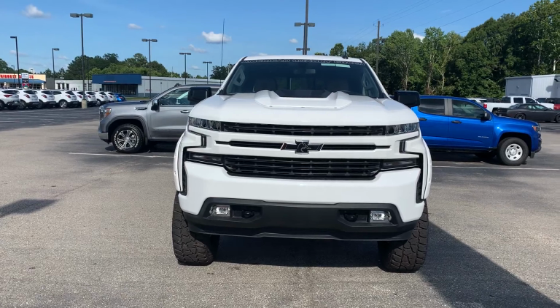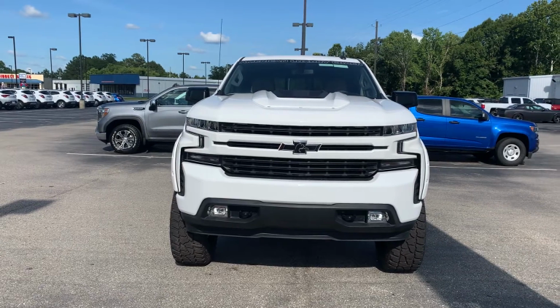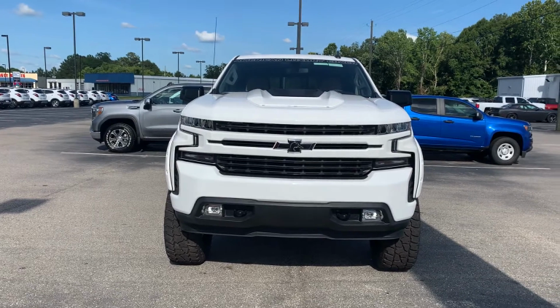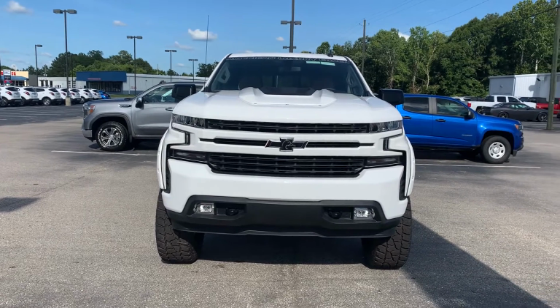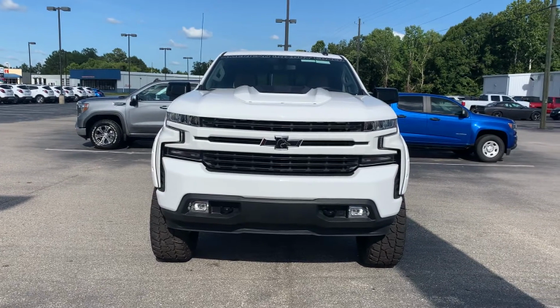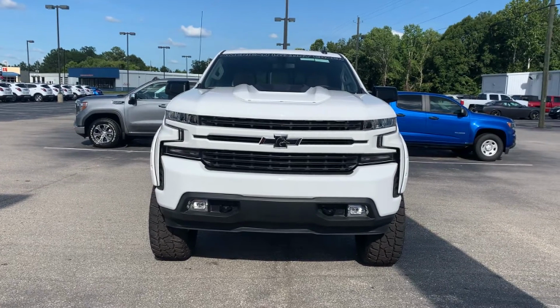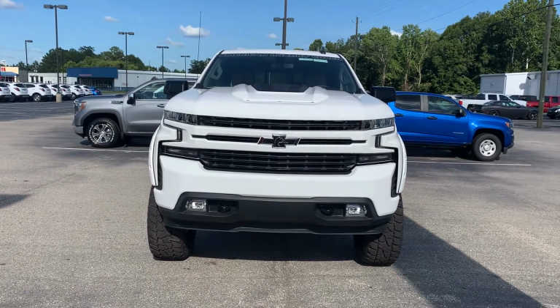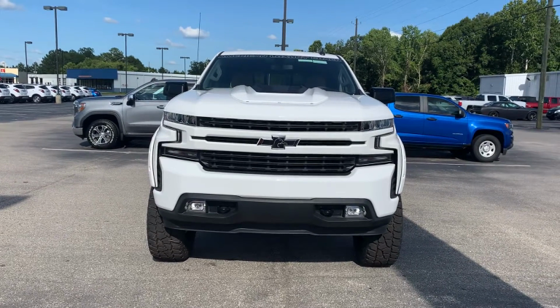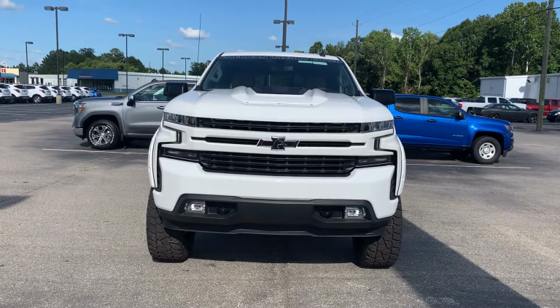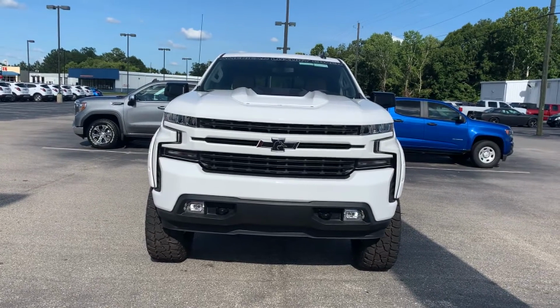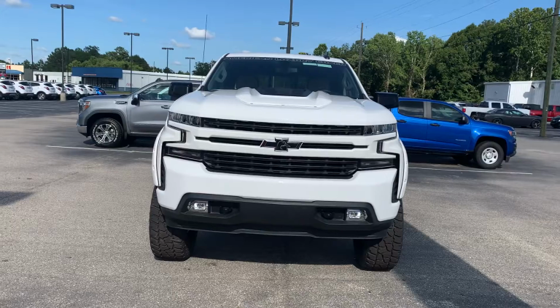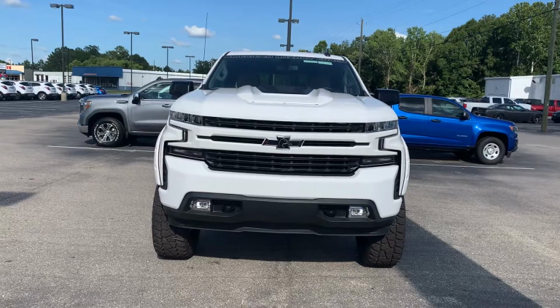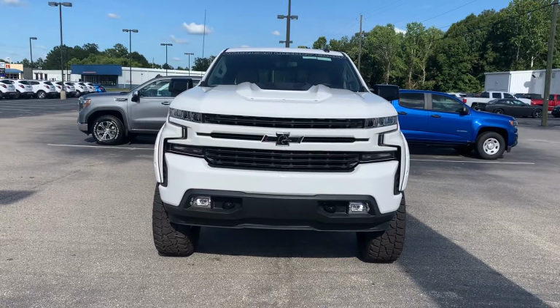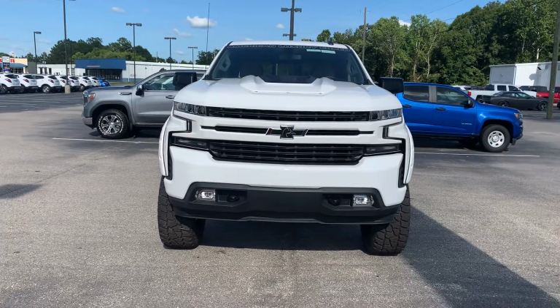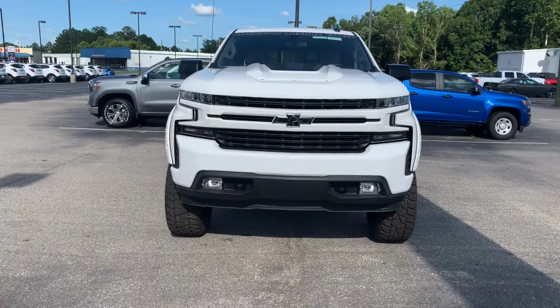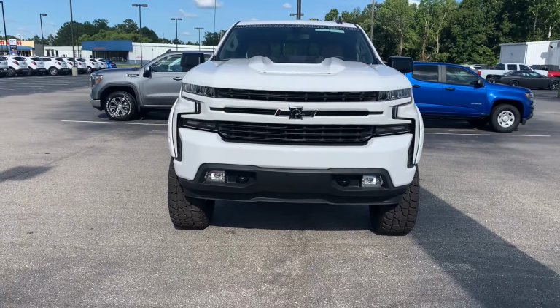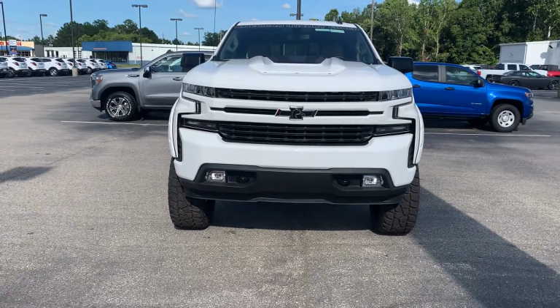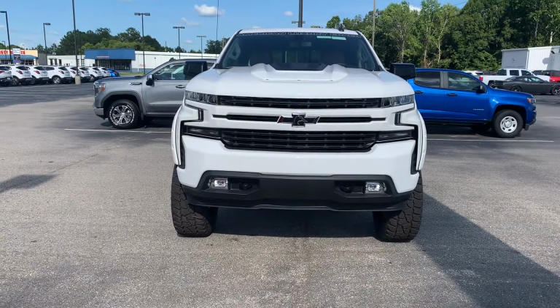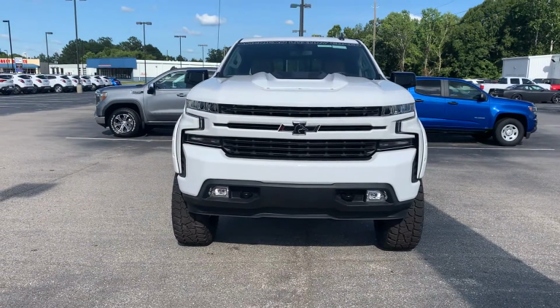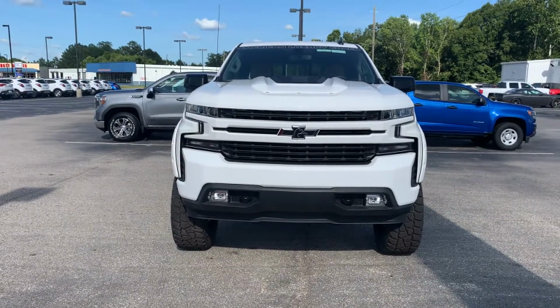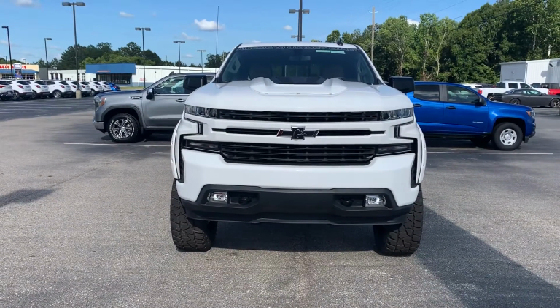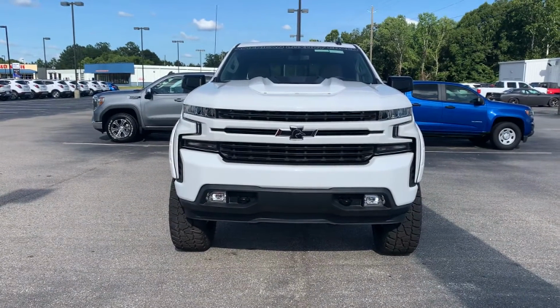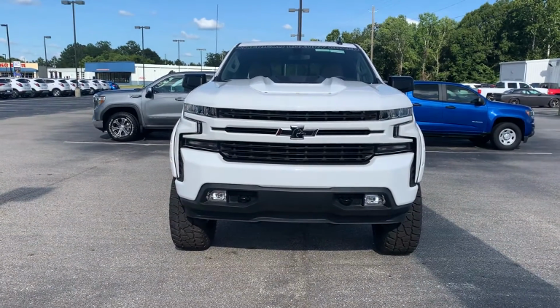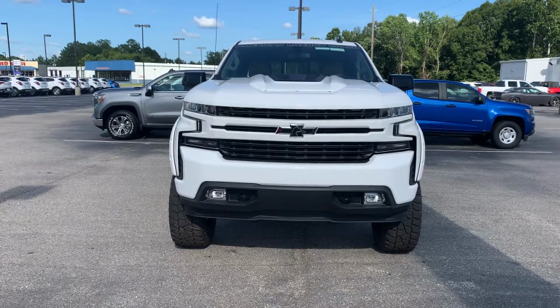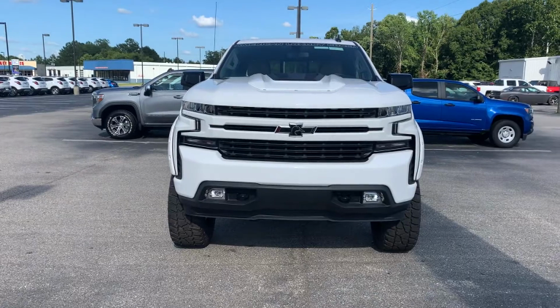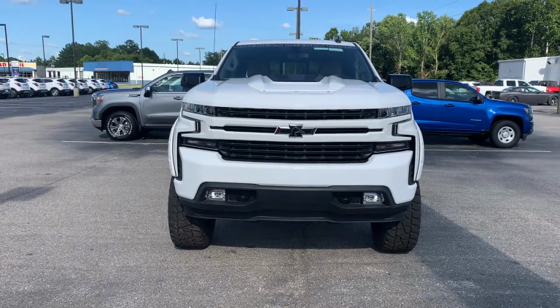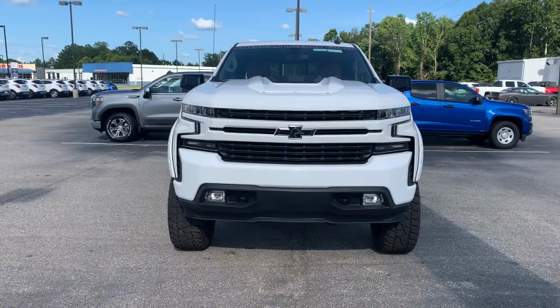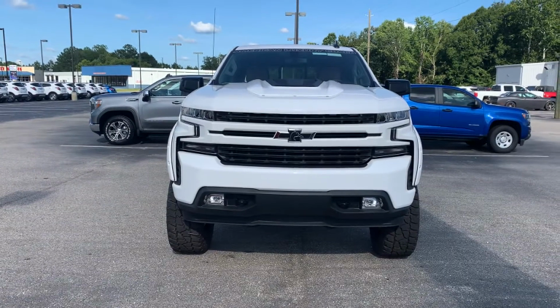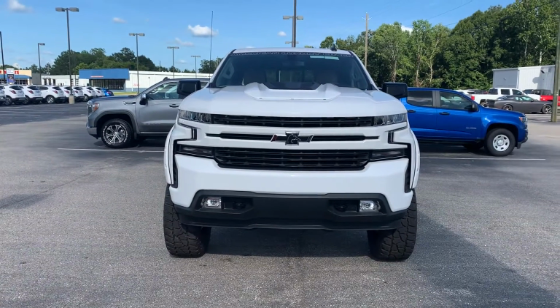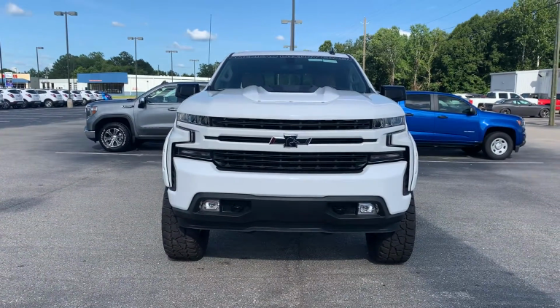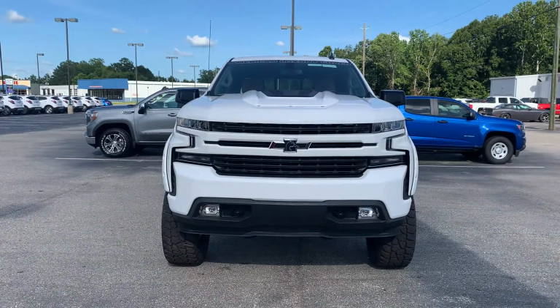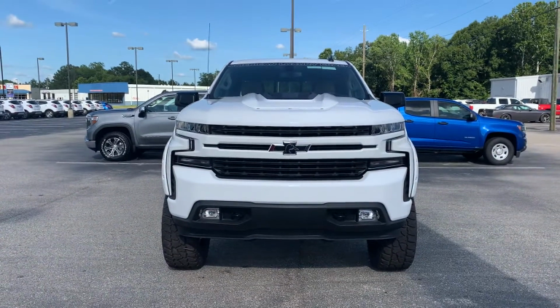Hey Travis, Stephanie here at Doc's Chevy Buick GMC in Thomasville, Alabama with a Chevy Silverado that has the American Luxury Coach upgrades and it's the Ducks Unlimited package, which is absolutely awesome.